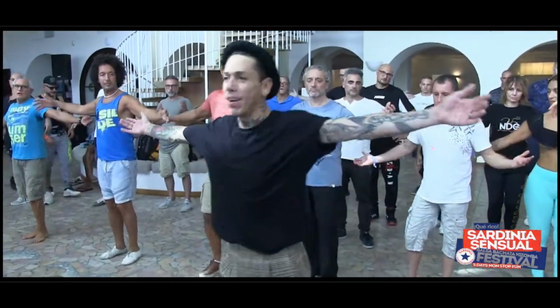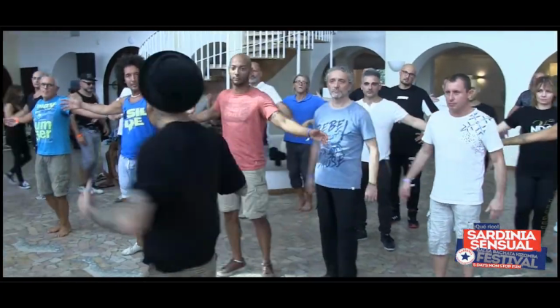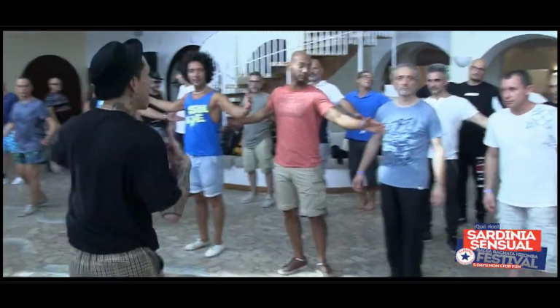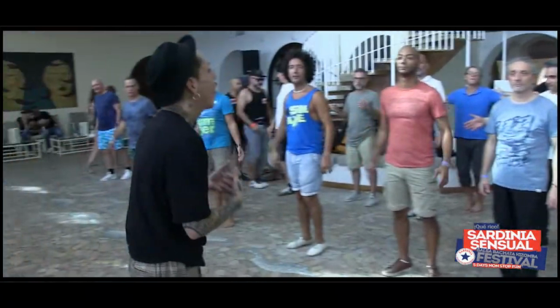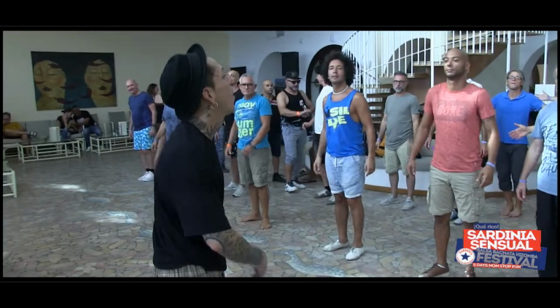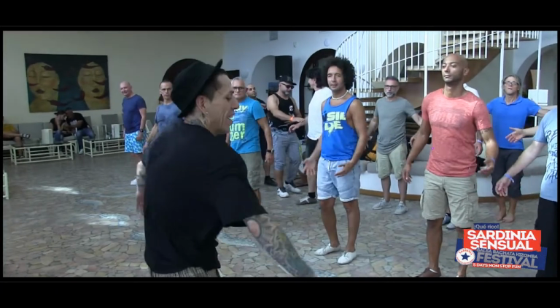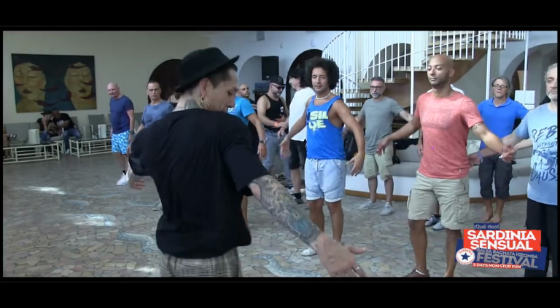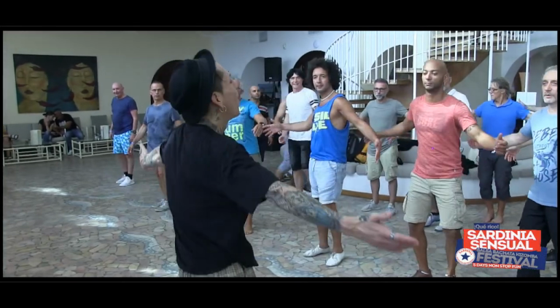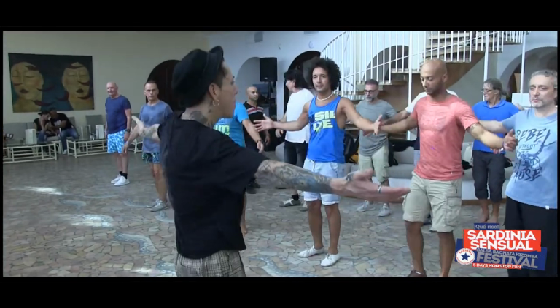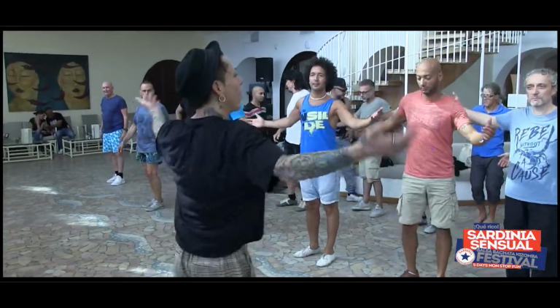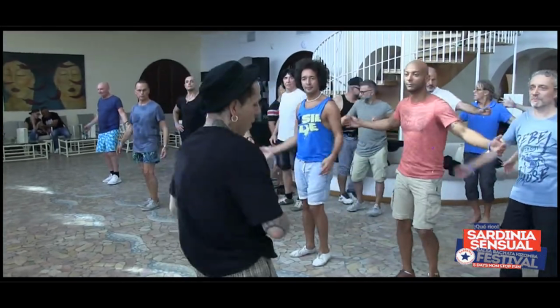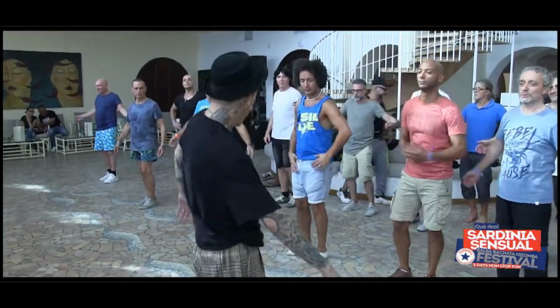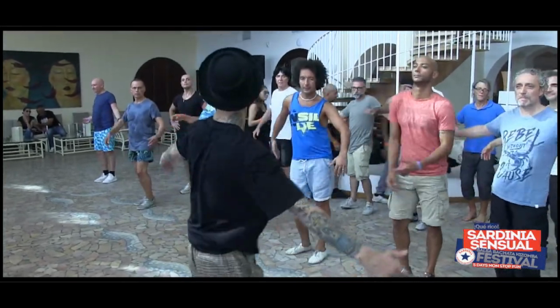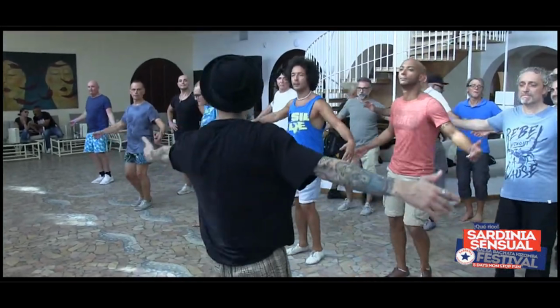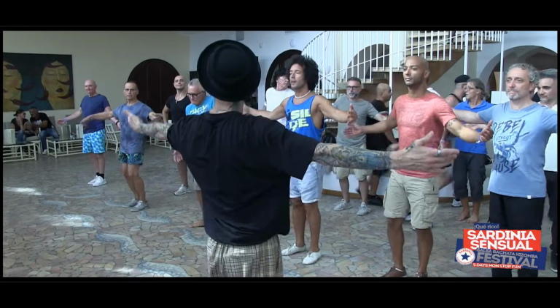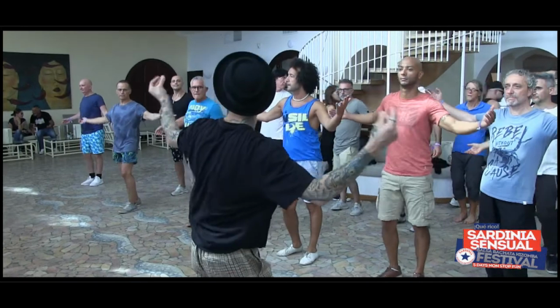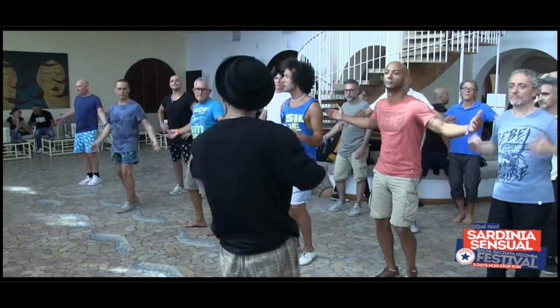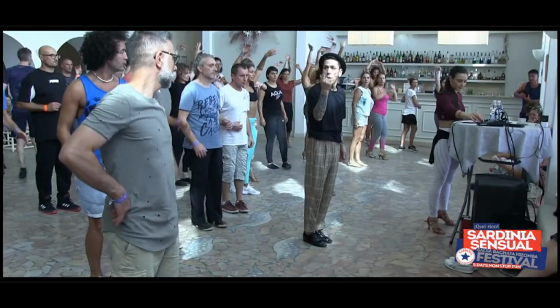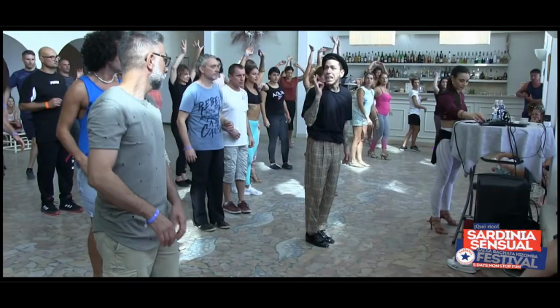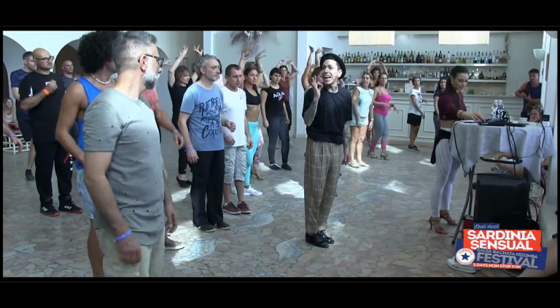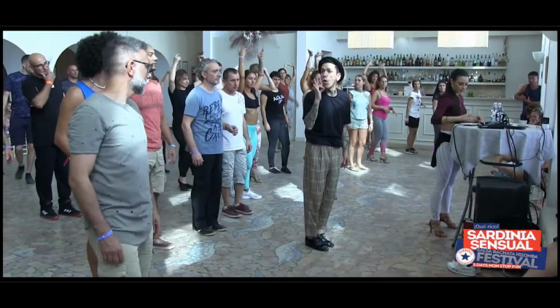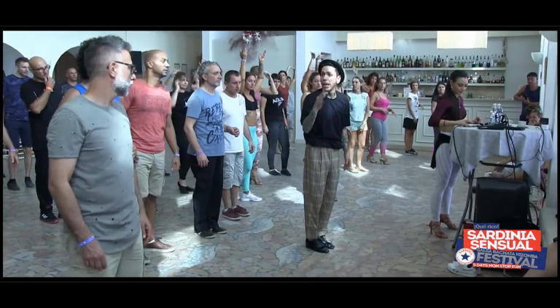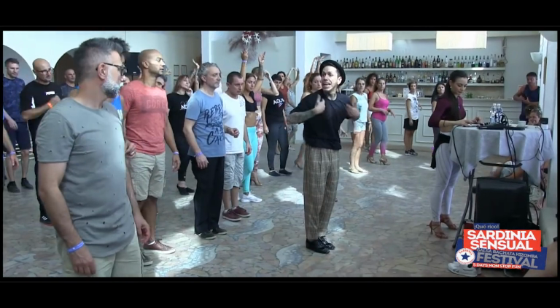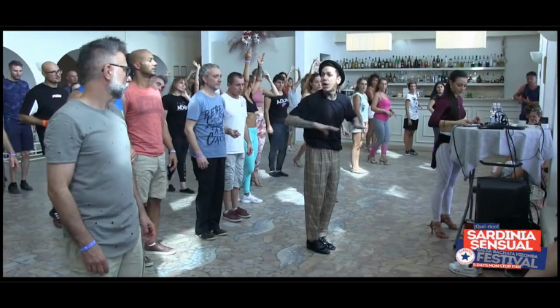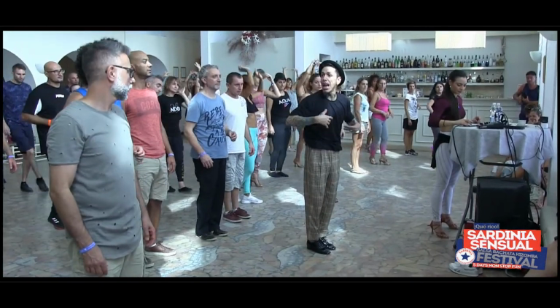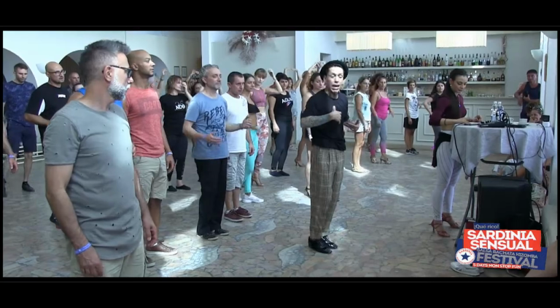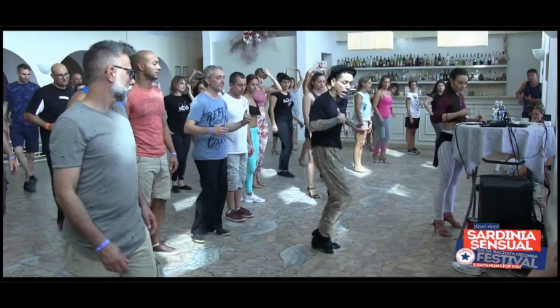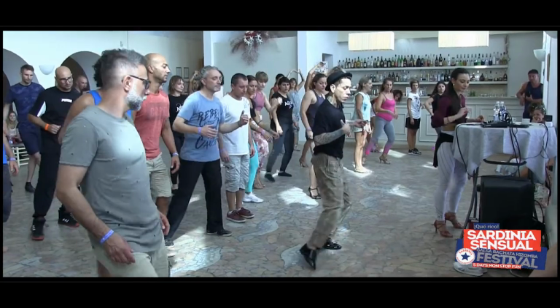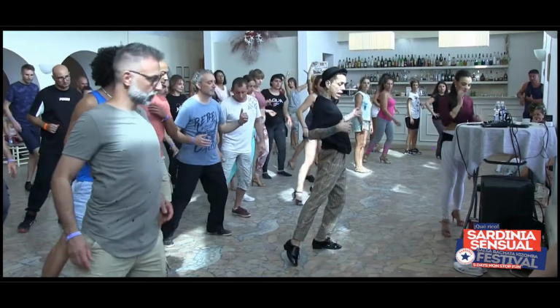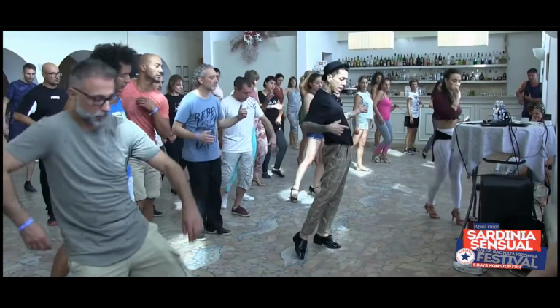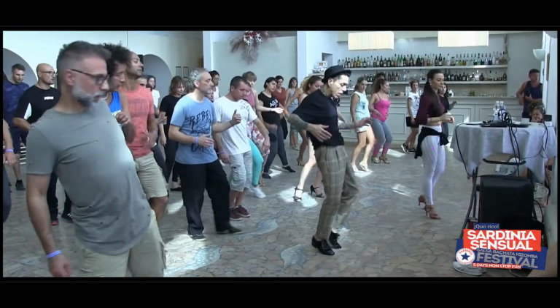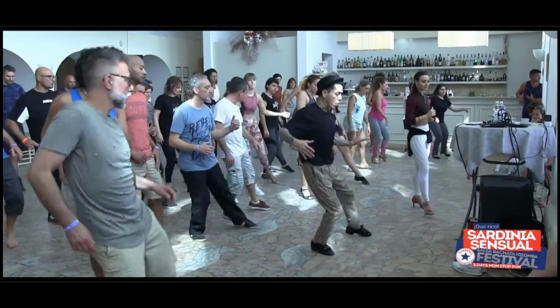What happened? Open, open, open. What happened? Open, open, open. Out of weight — Changa de Don Juan. Let it go and relax your body — right, right, right.